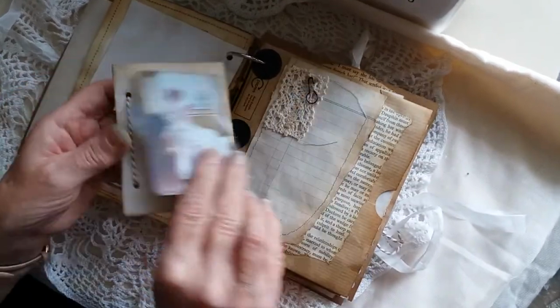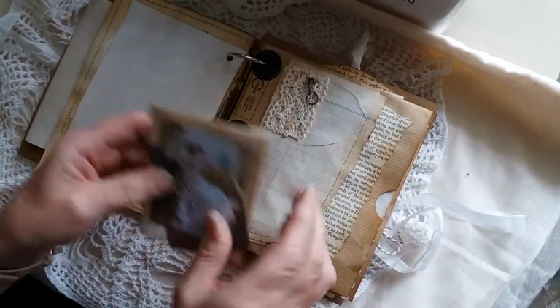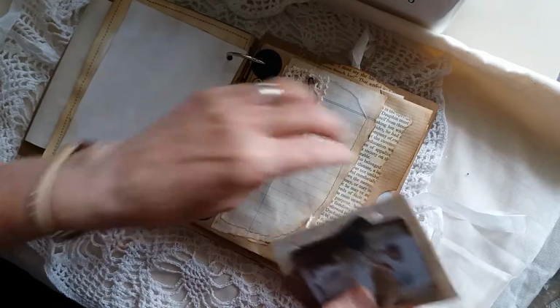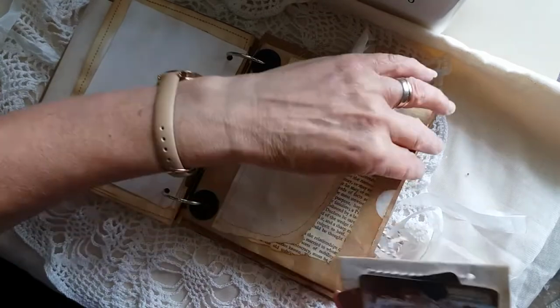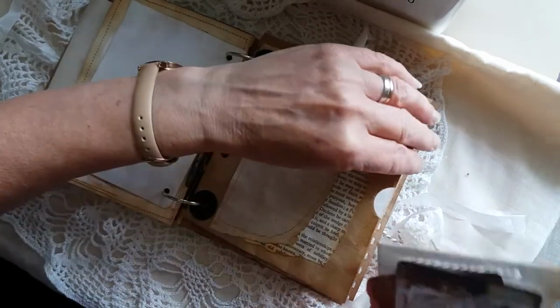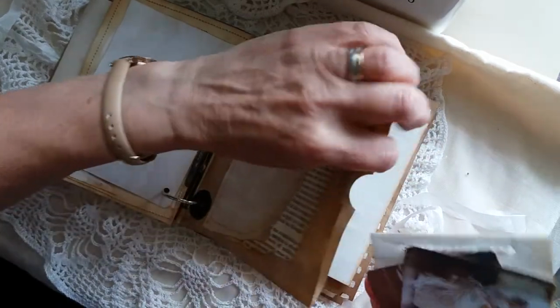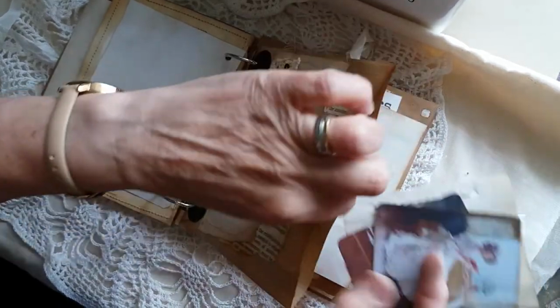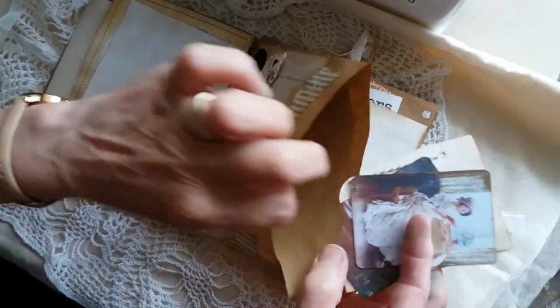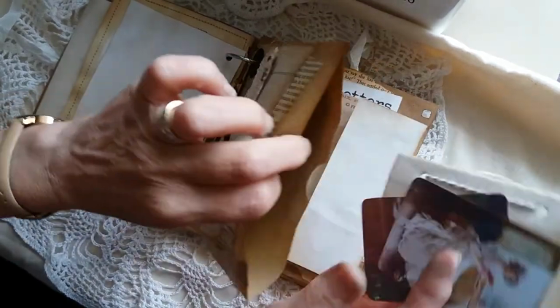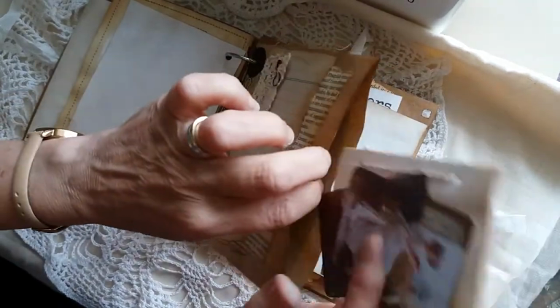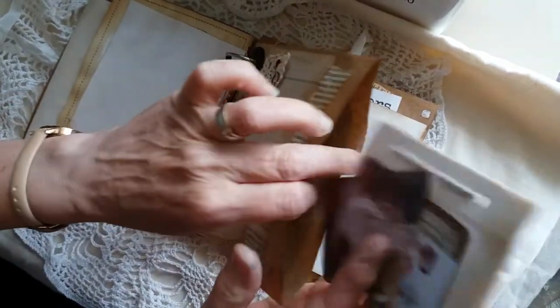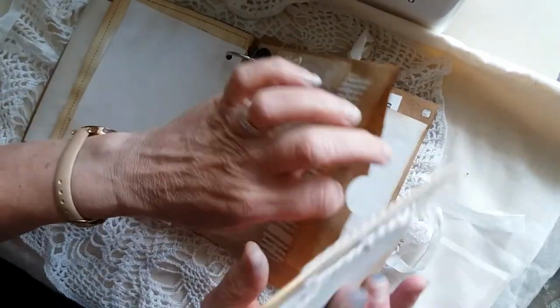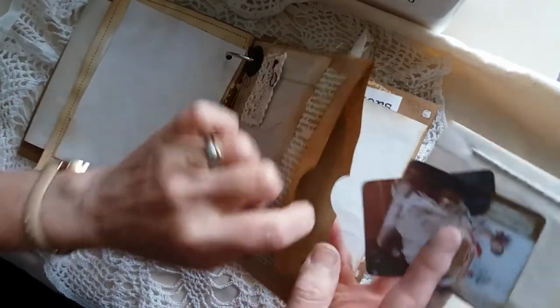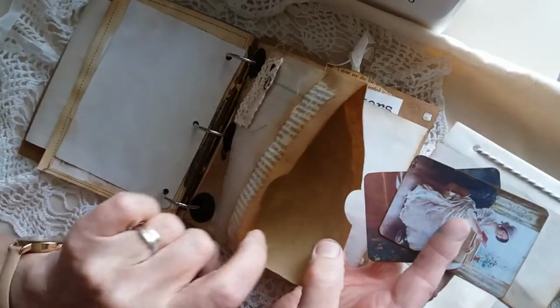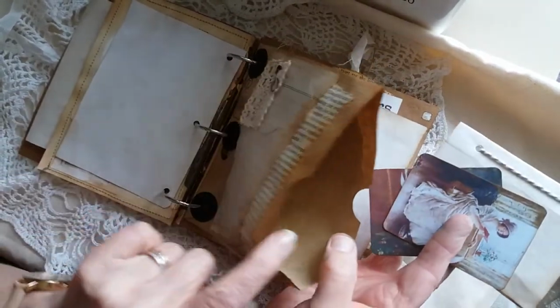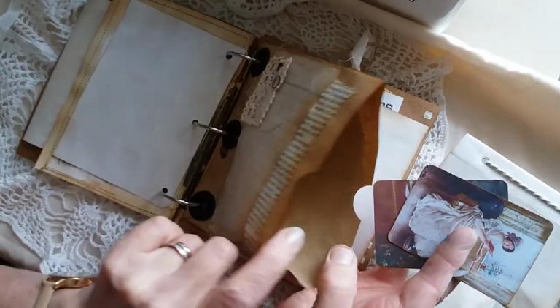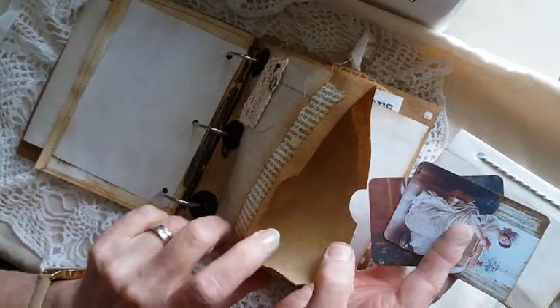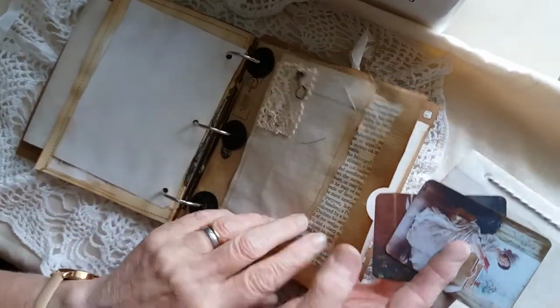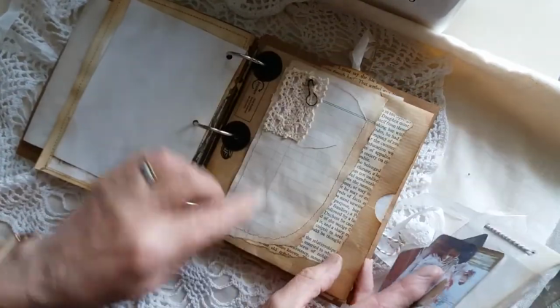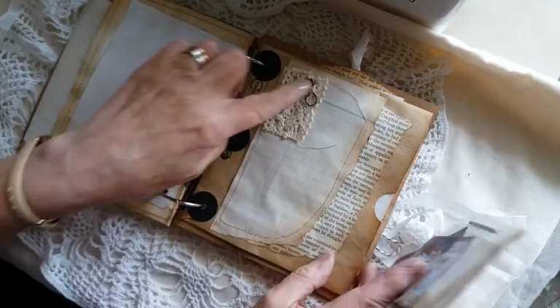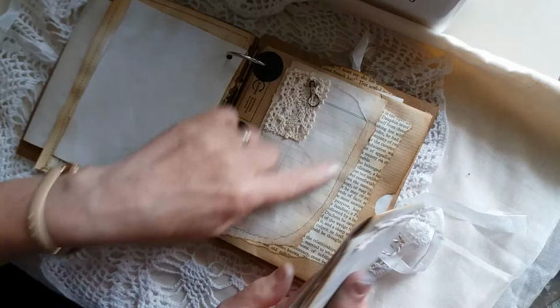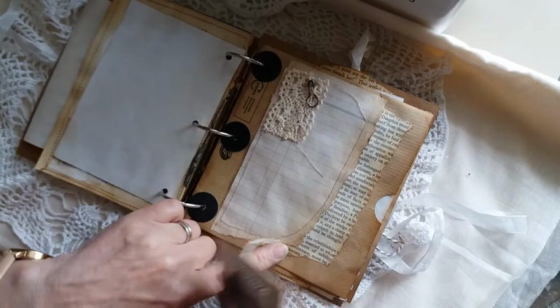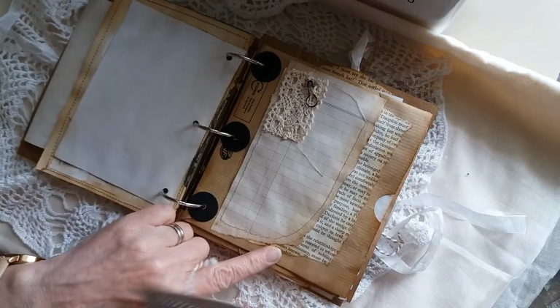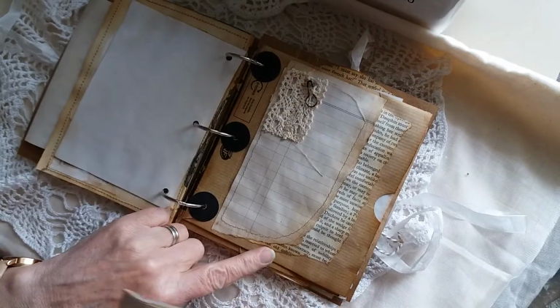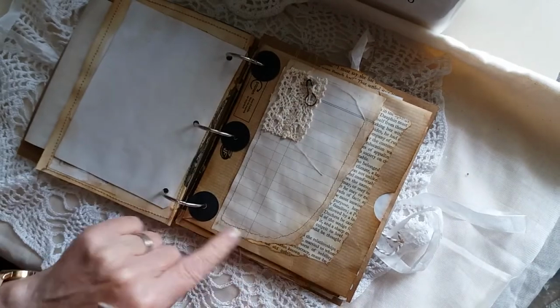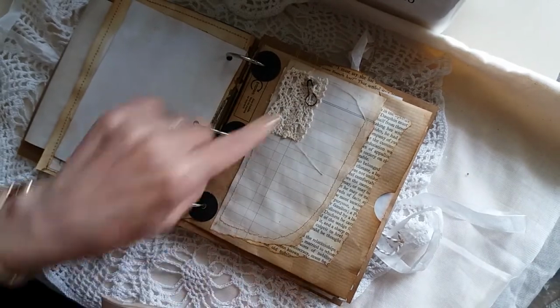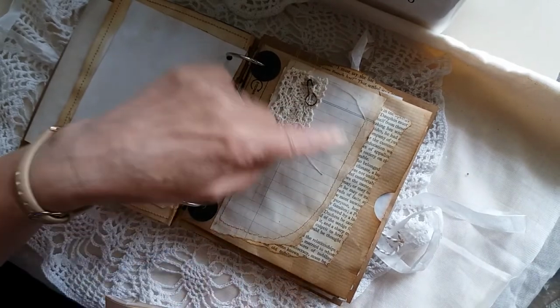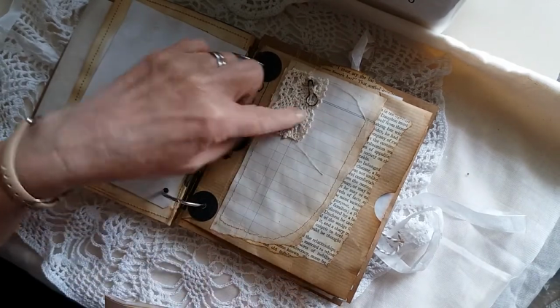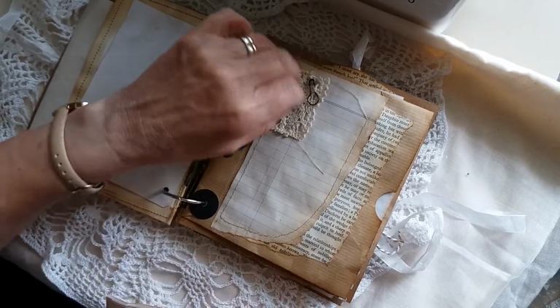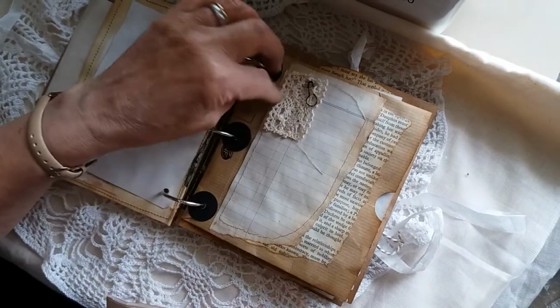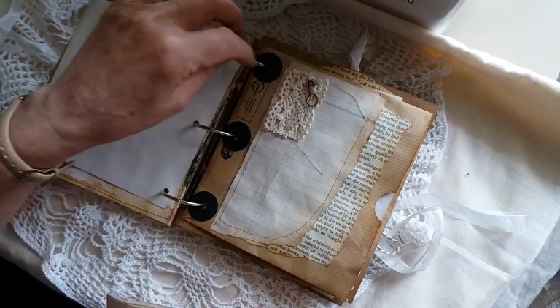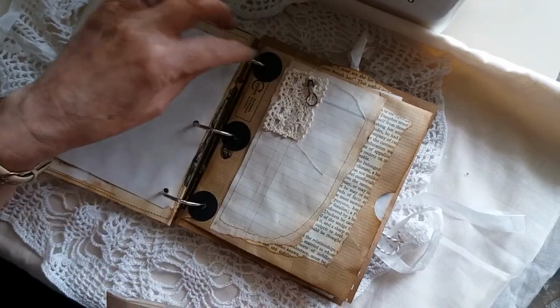Here's another envelope — I've taken them out to show you. On the front there's some more layering with stitch and a little bit of lace.